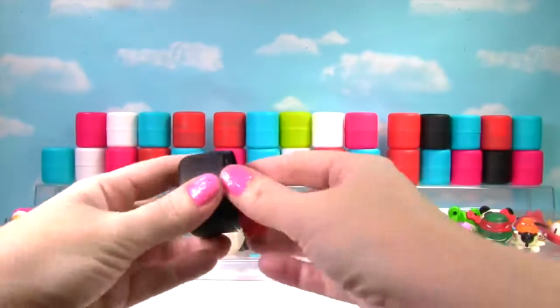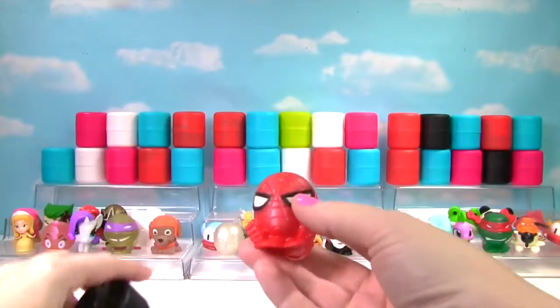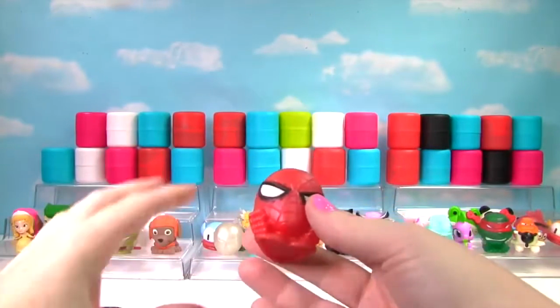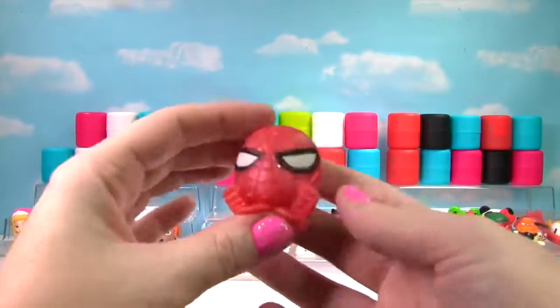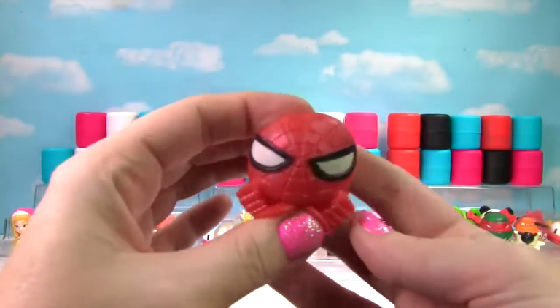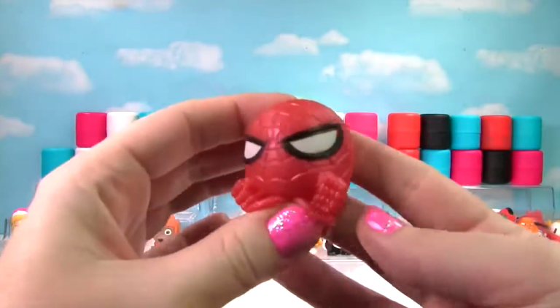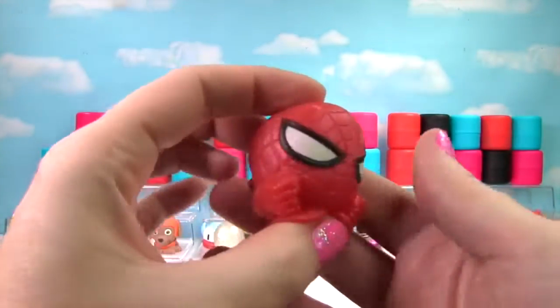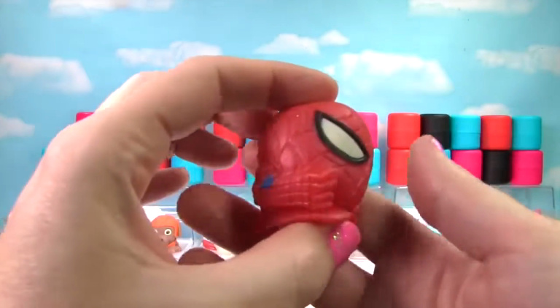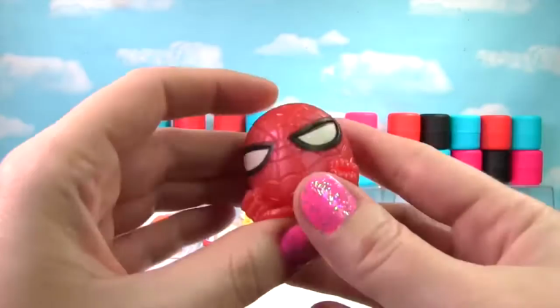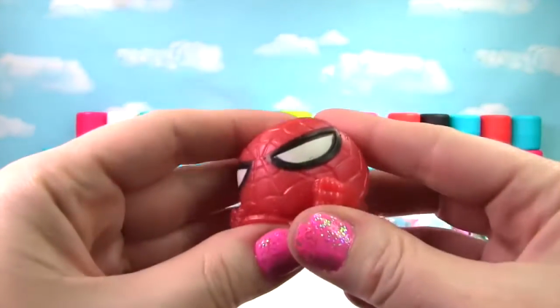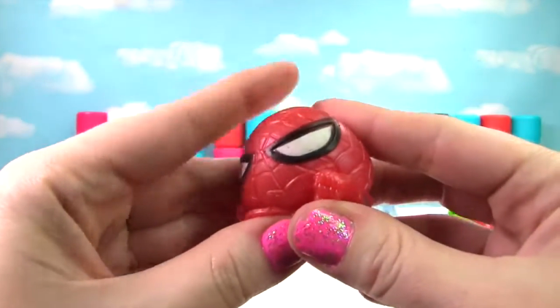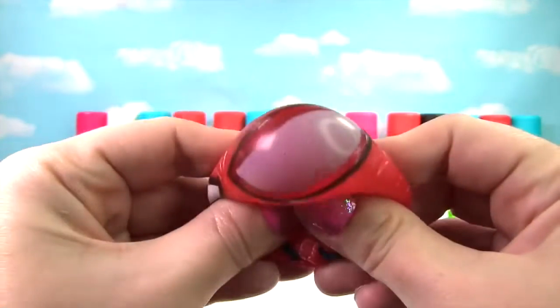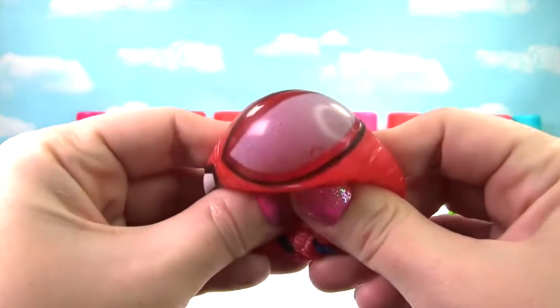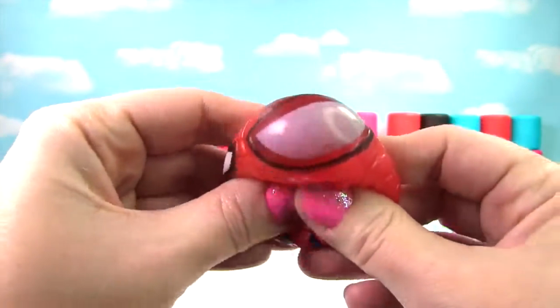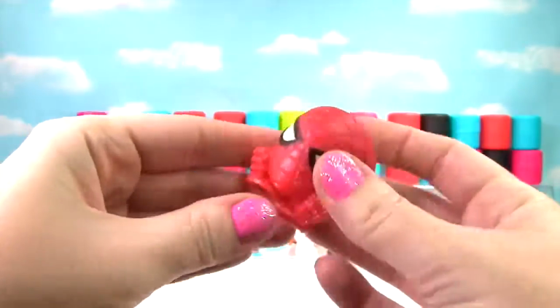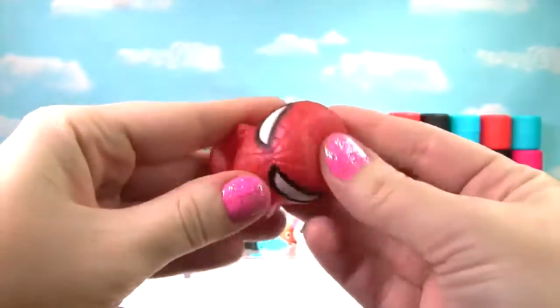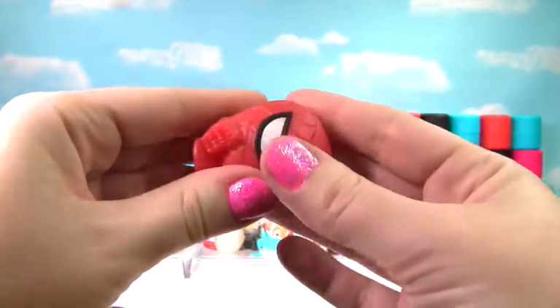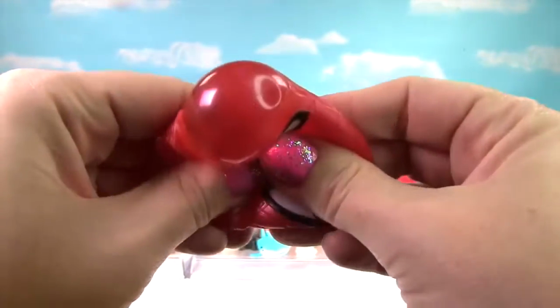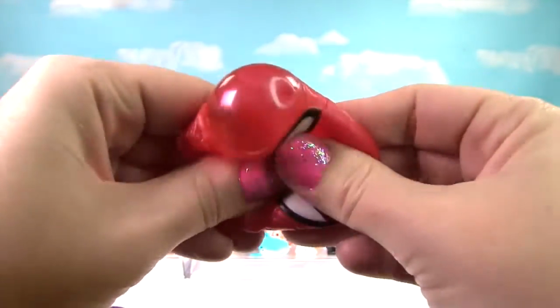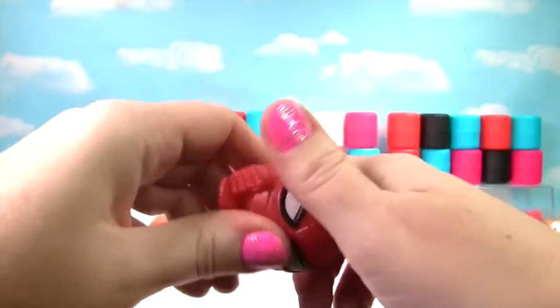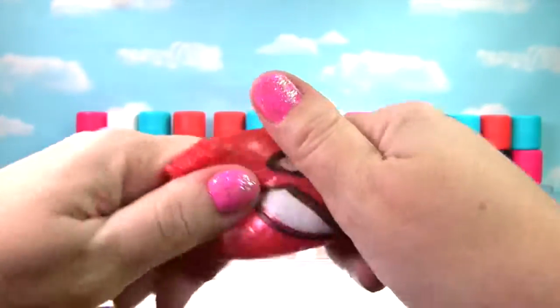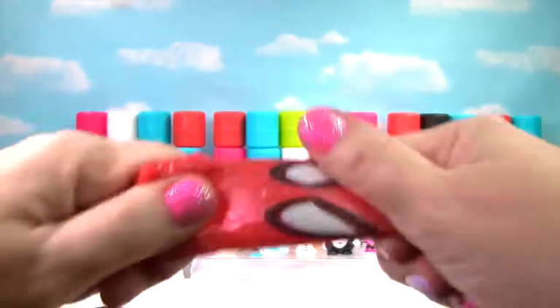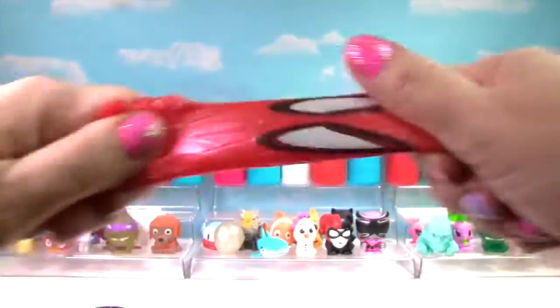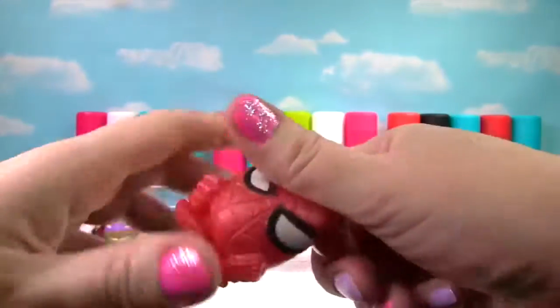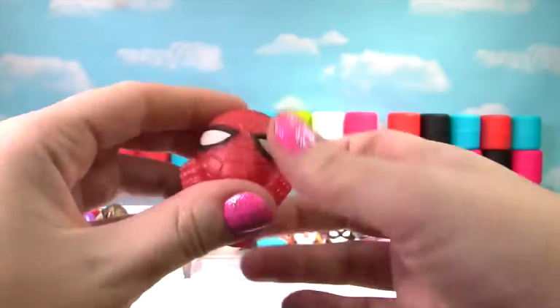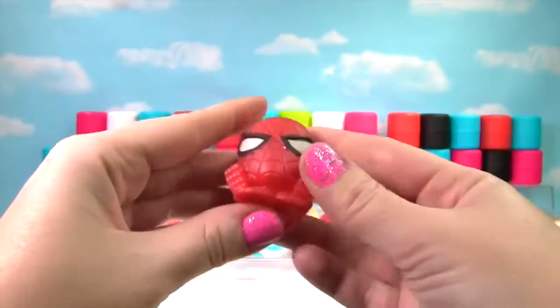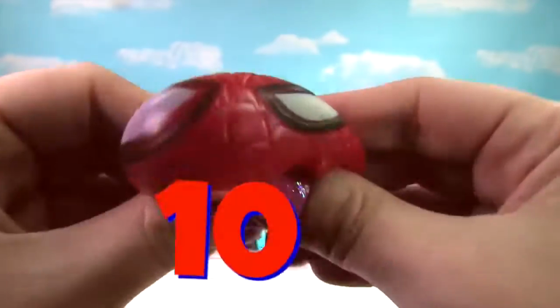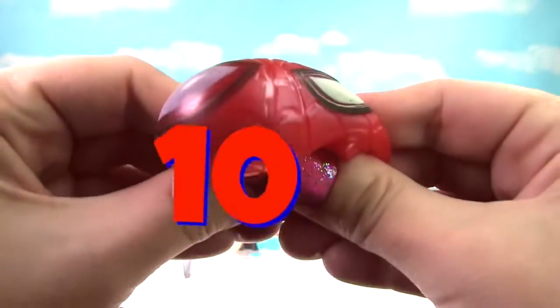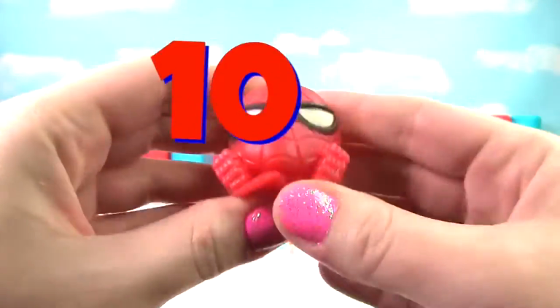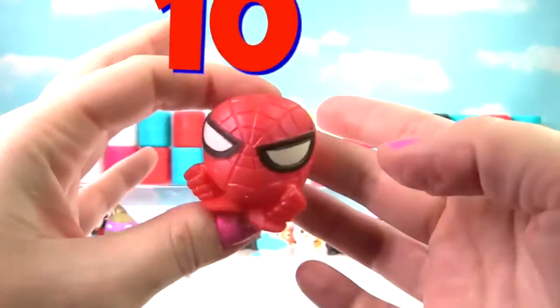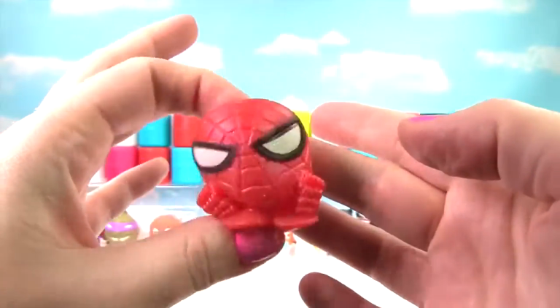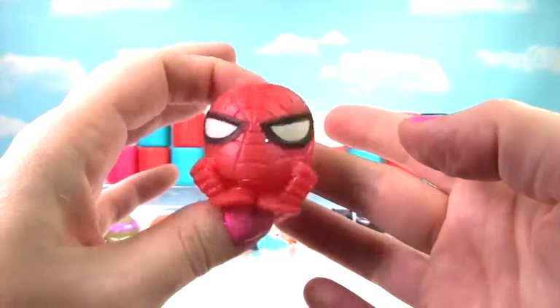We have found Spider-Man! He is so squishy — so very squishy and stretchy. He gets a 10 on the Squish Meter!